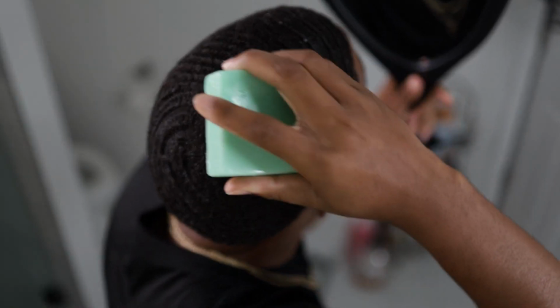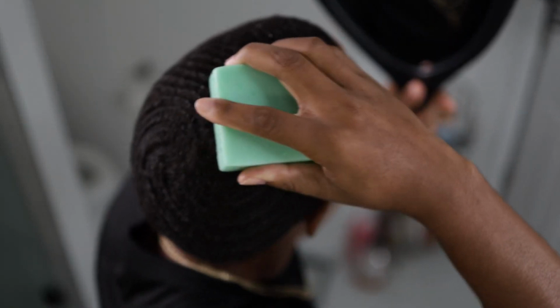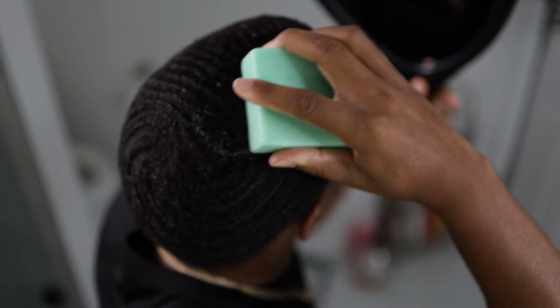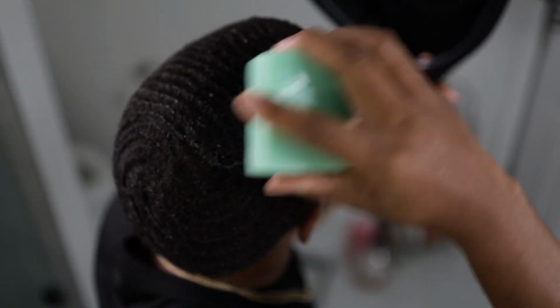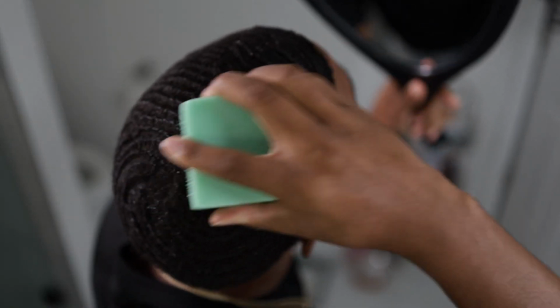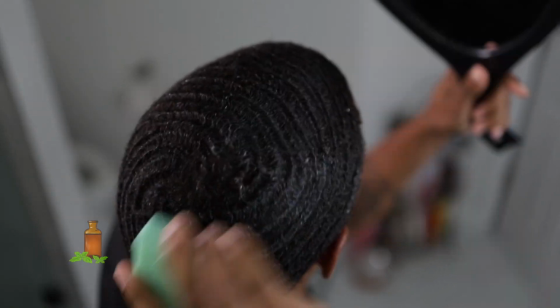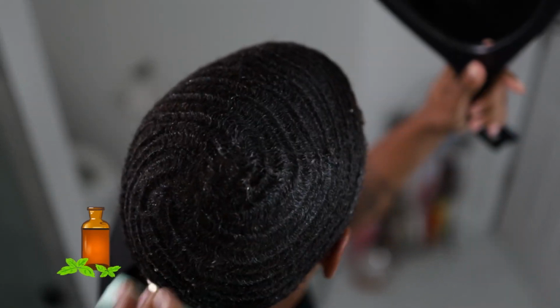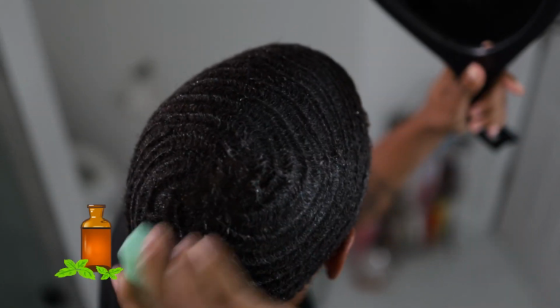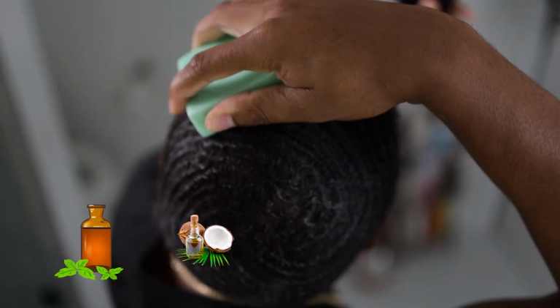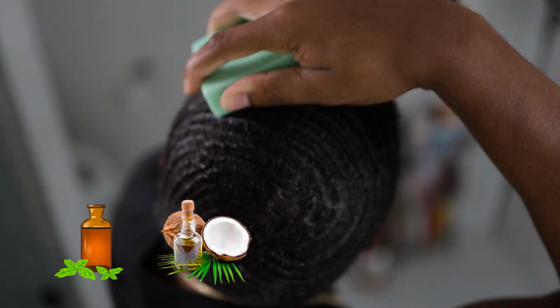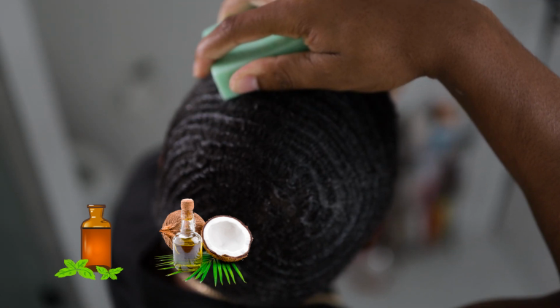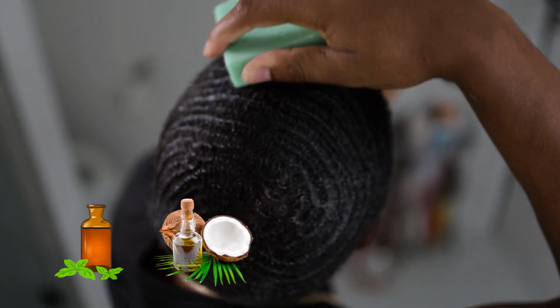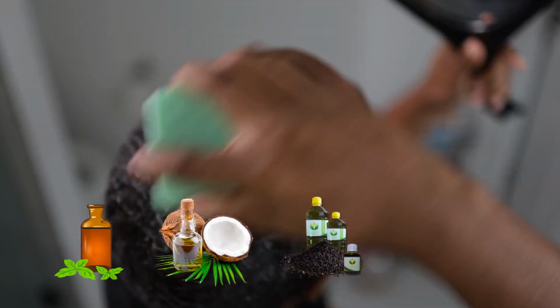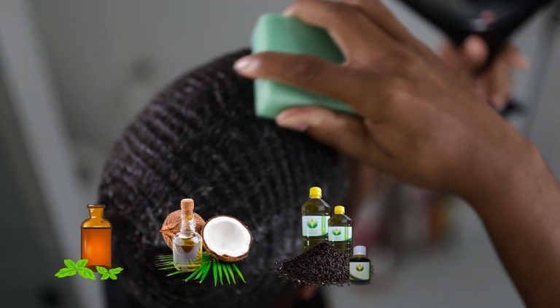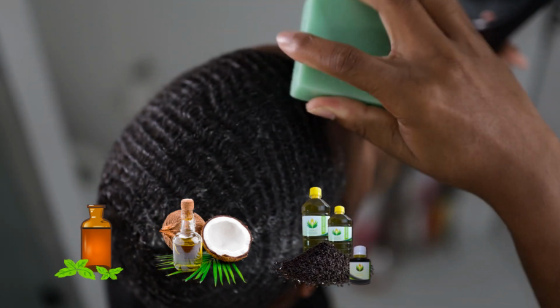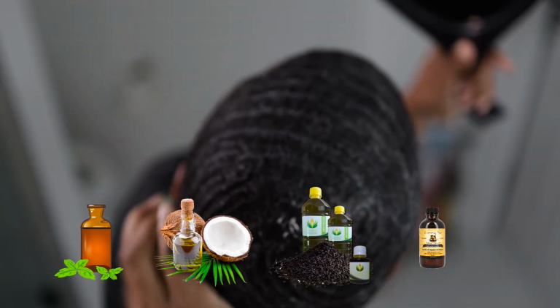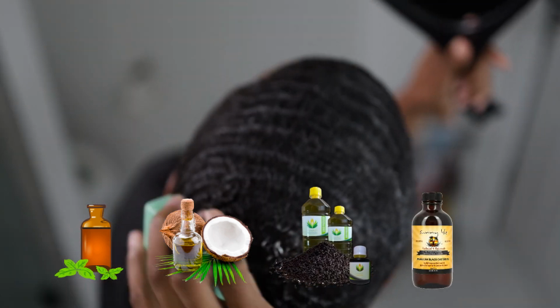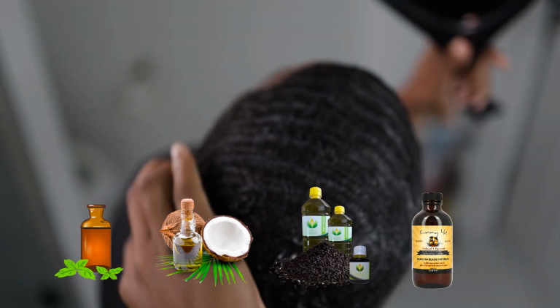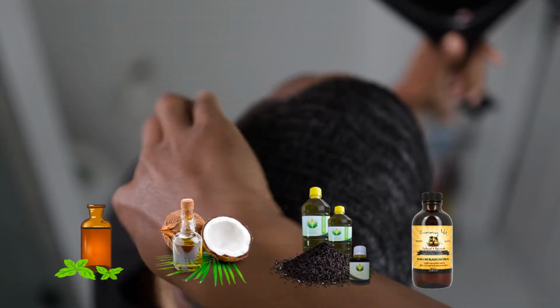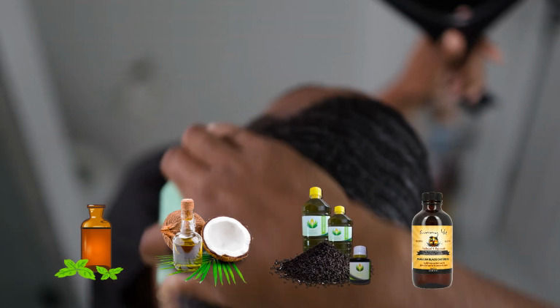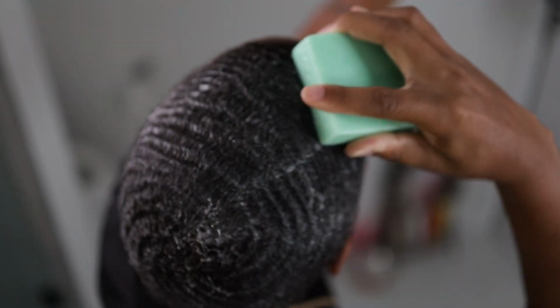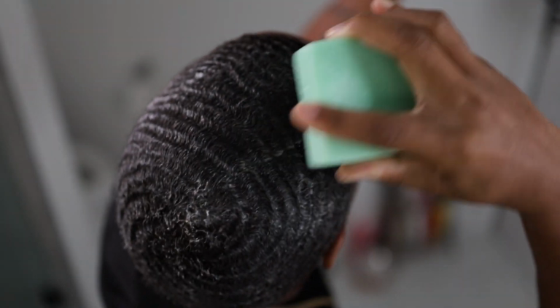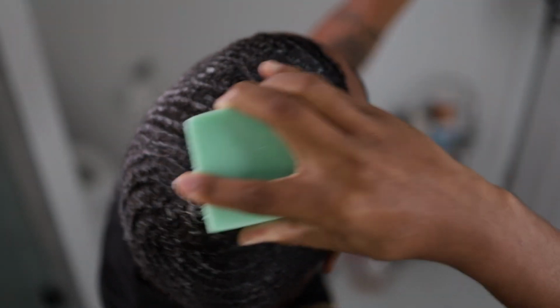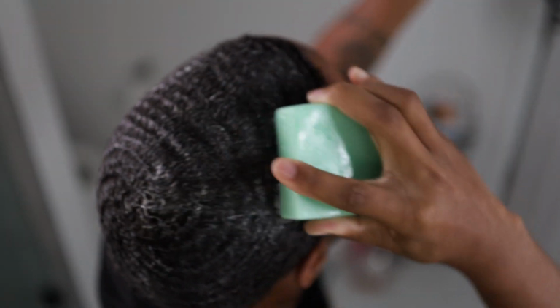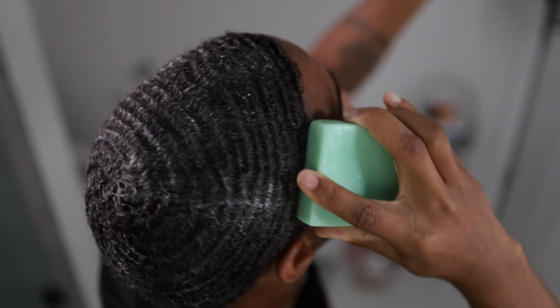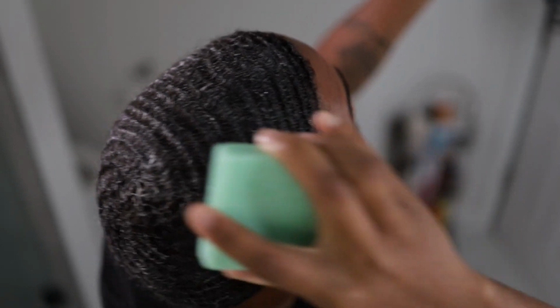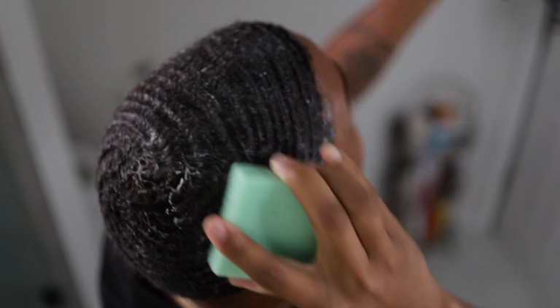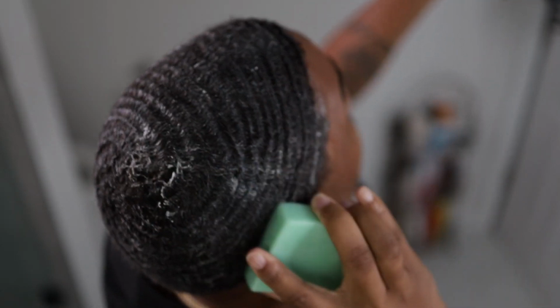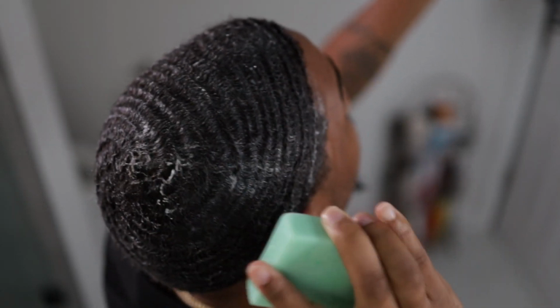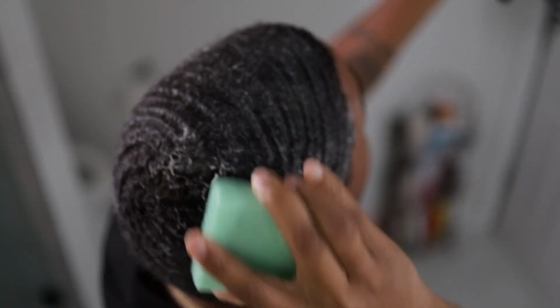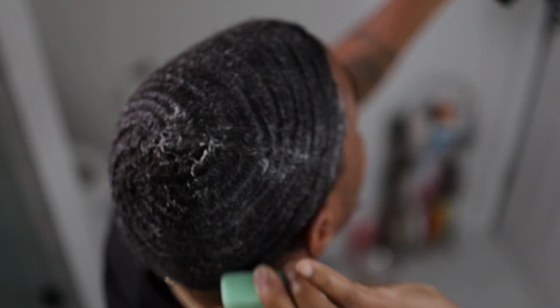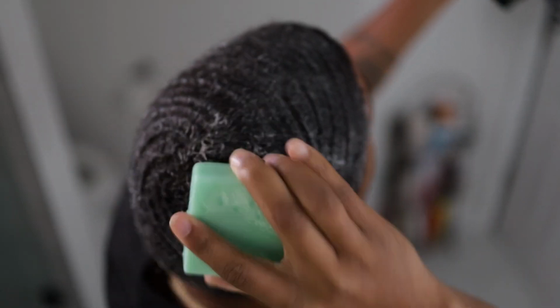This batana shampoo bar contains batana oil, coconut oil, black seed oil, and Jamaican black castor oil — all vital for someone that suffers from a dry scalp. This also promotes healthy hair growth.